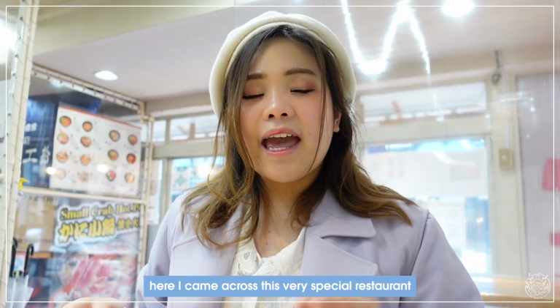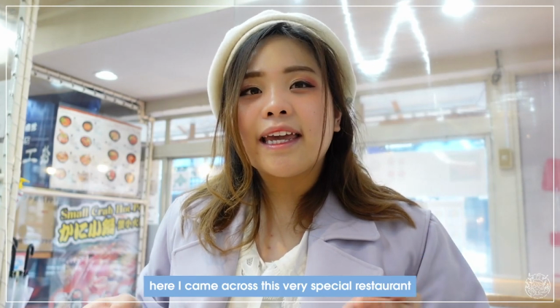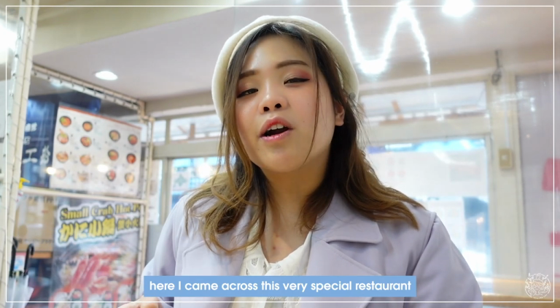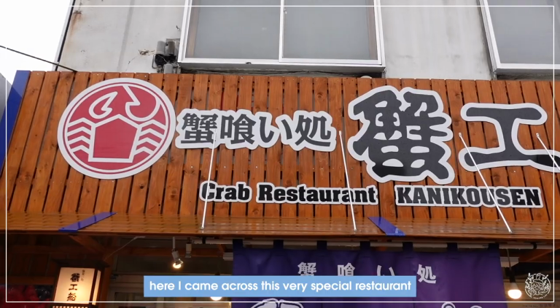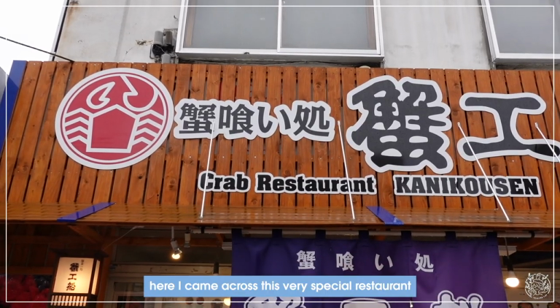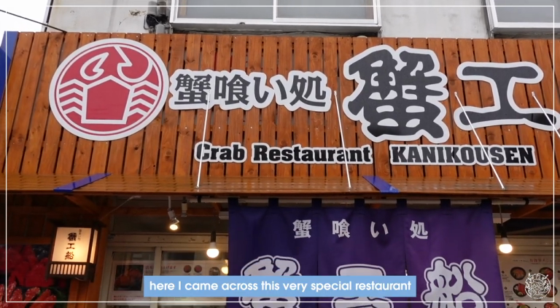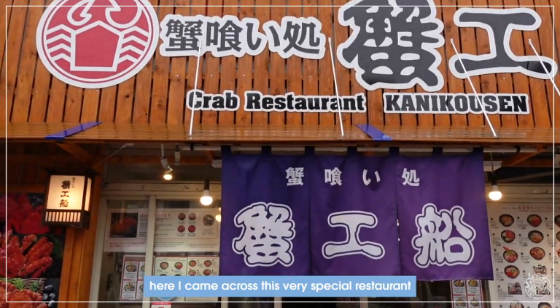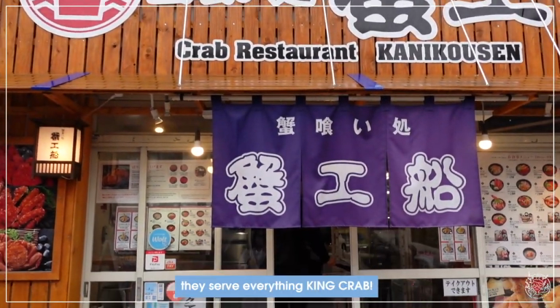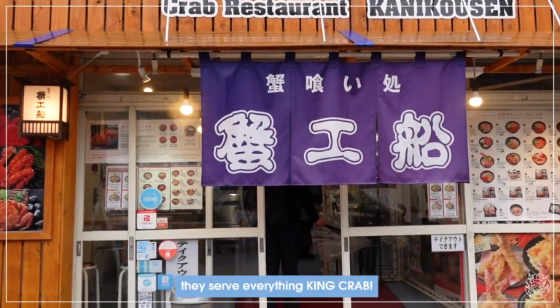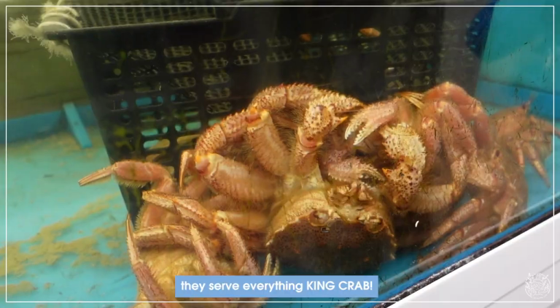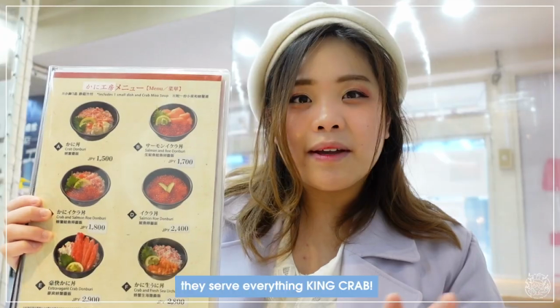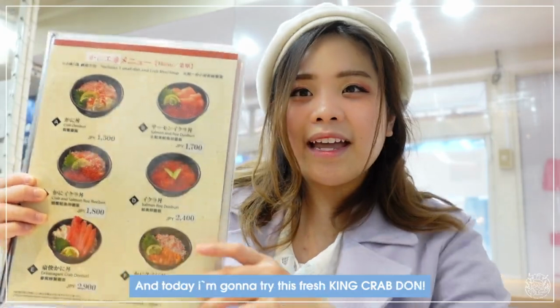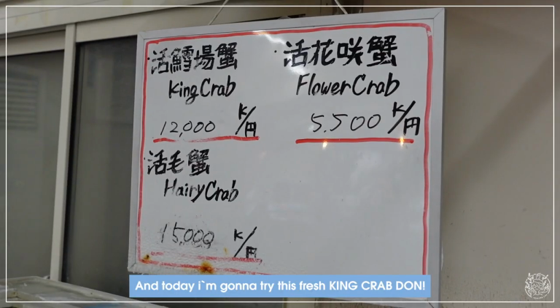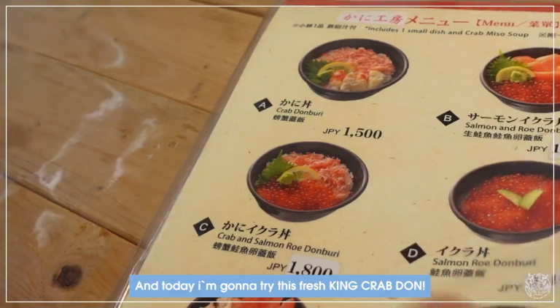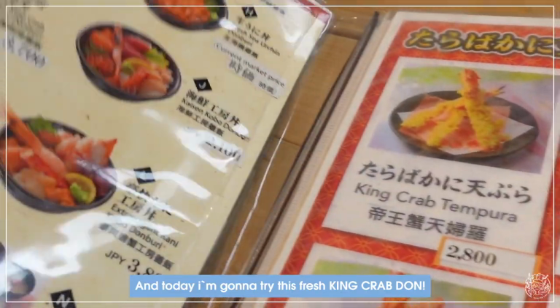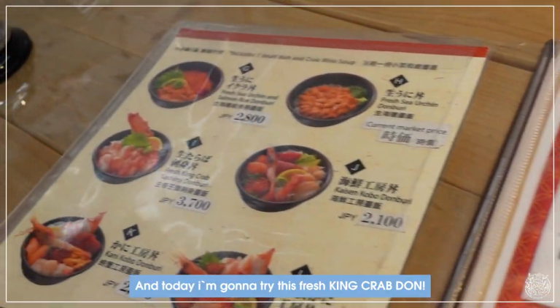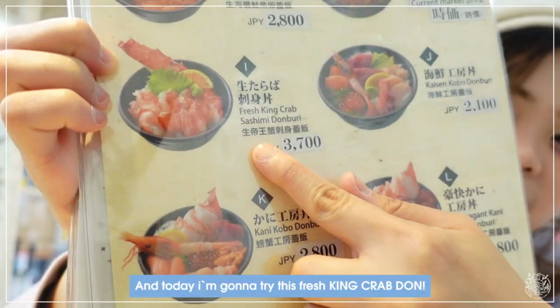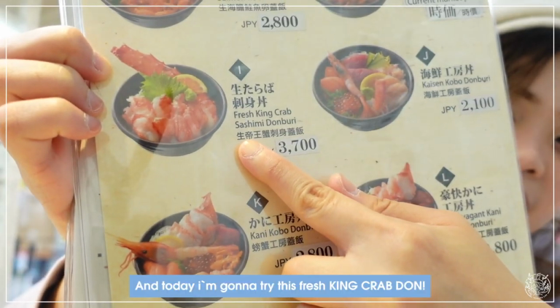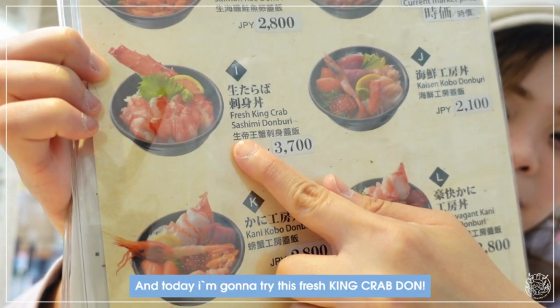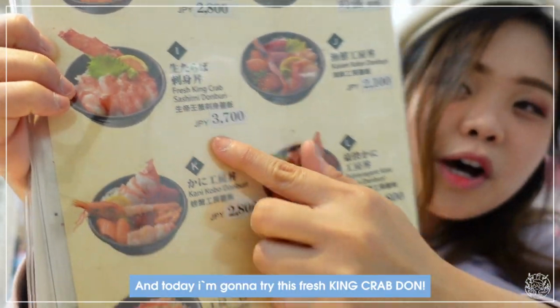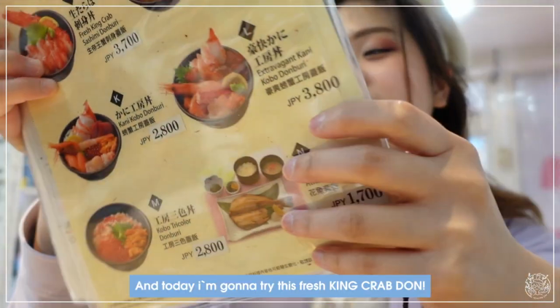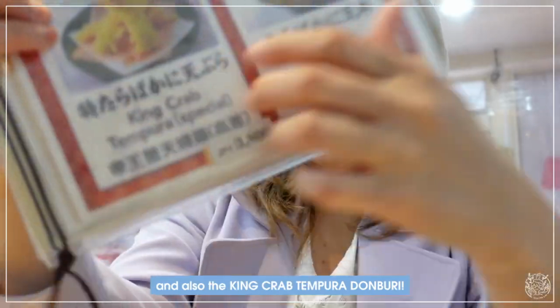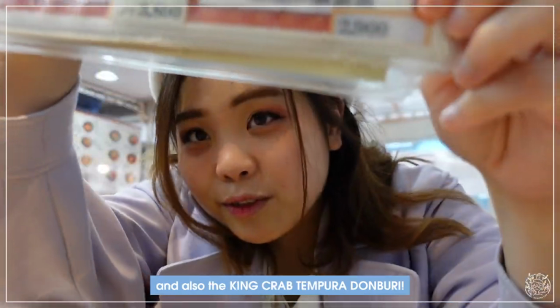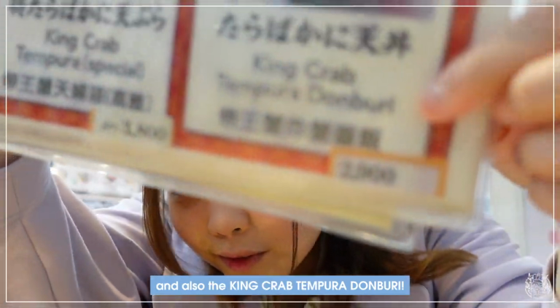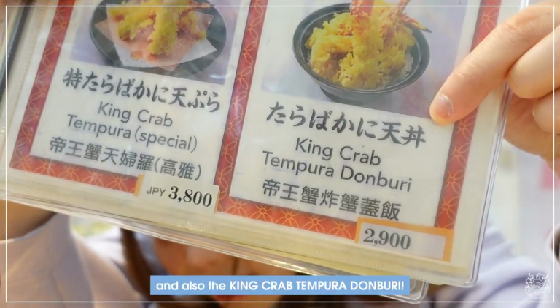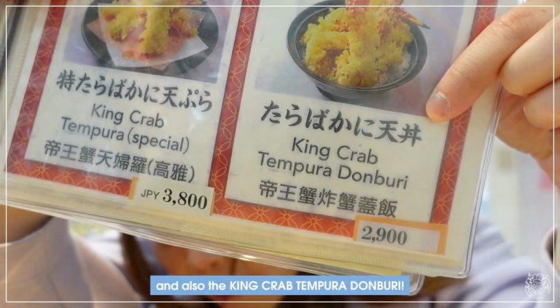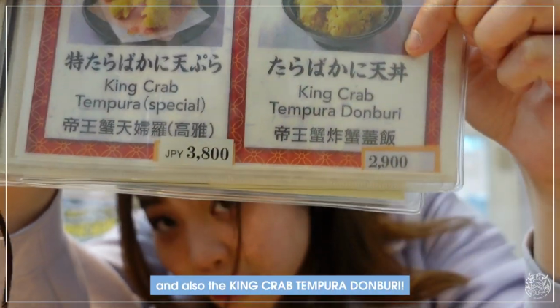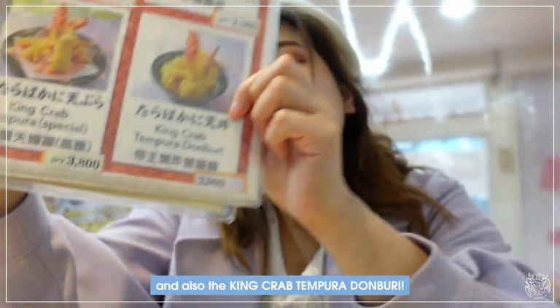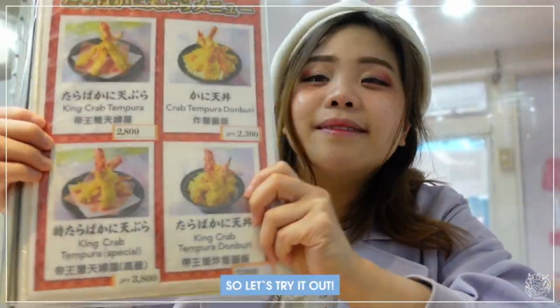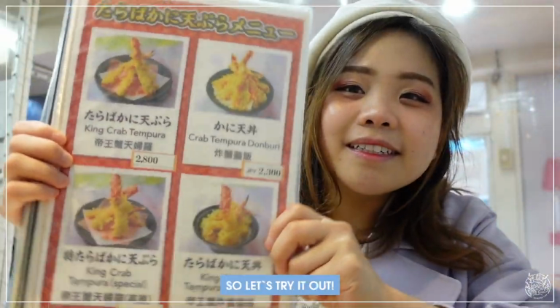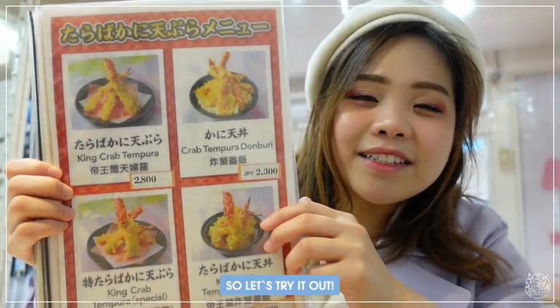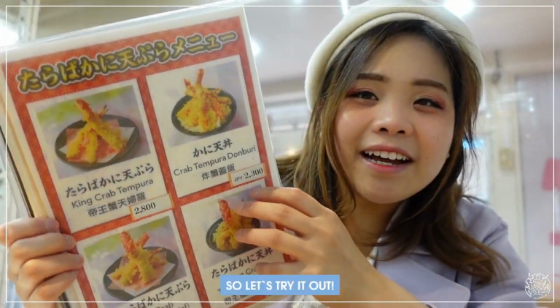Here I came across a very special restaurant — they serve everything crab. Today I'm going to try this fresh king crab don and also the king crab tempura. So let's try it out!